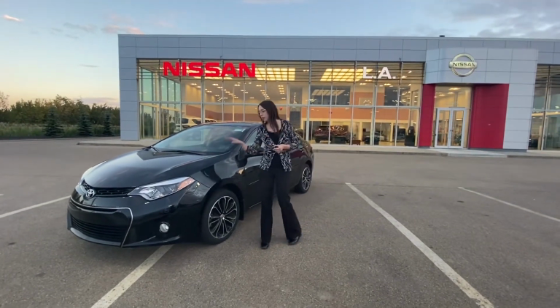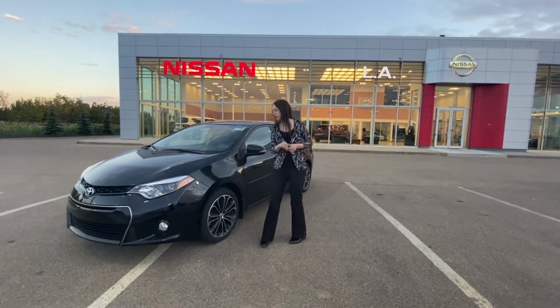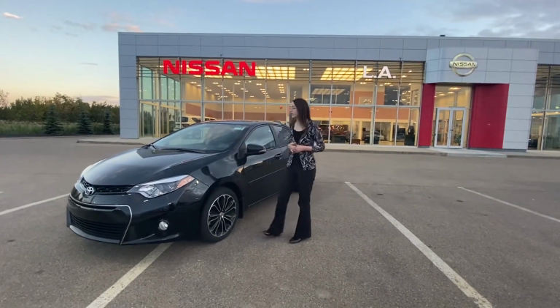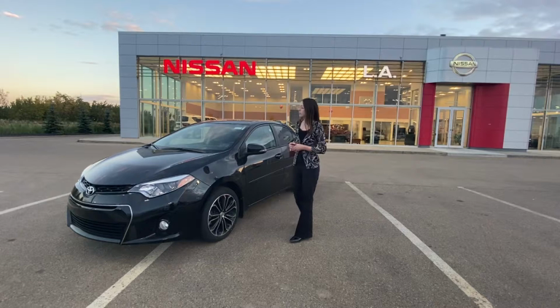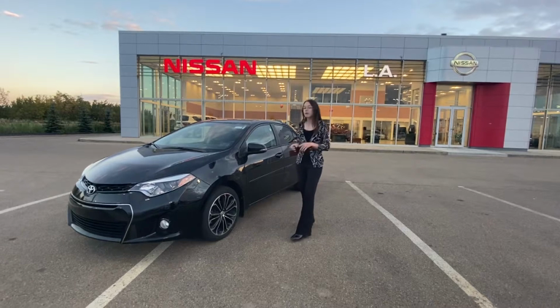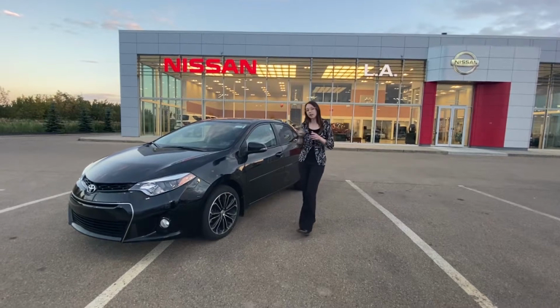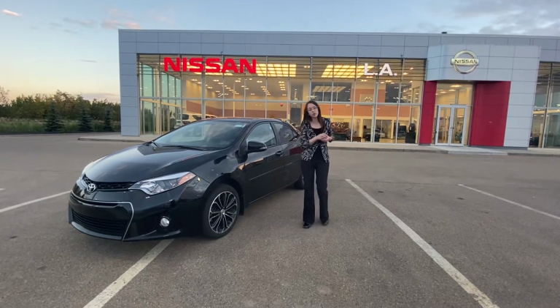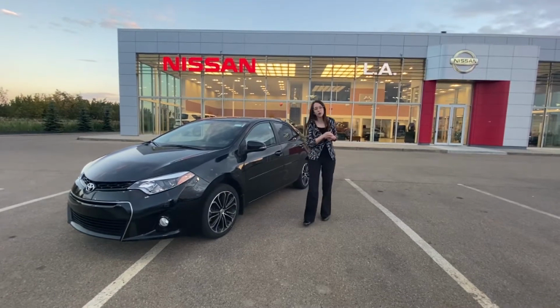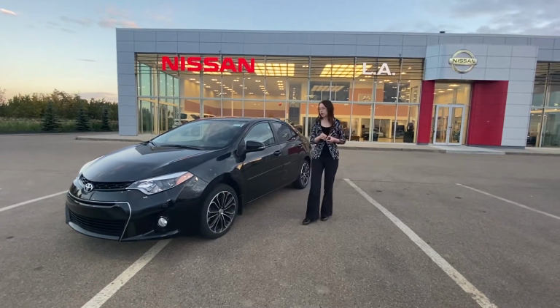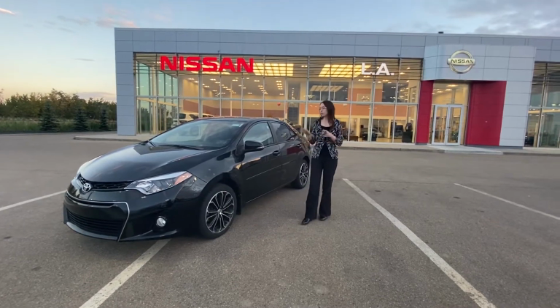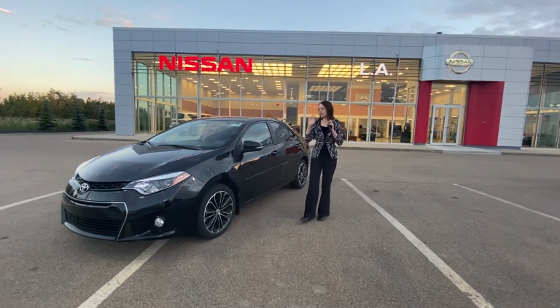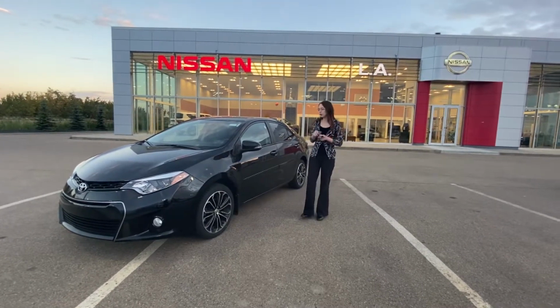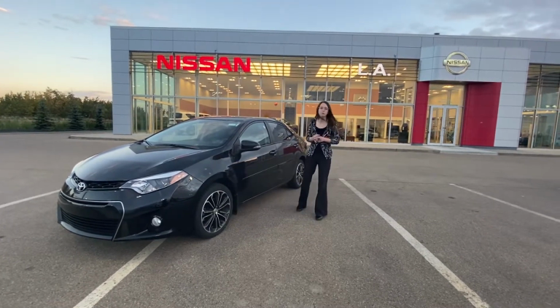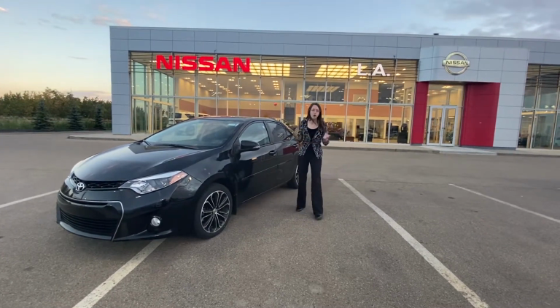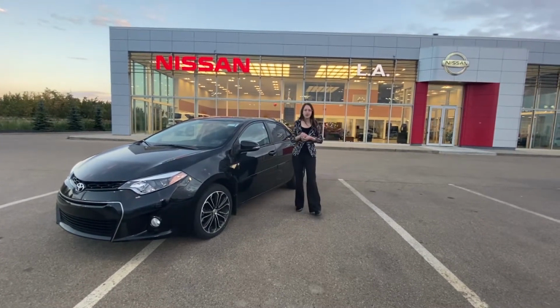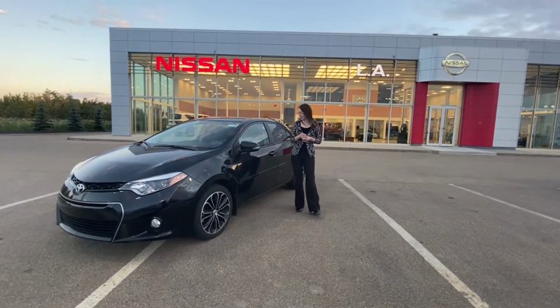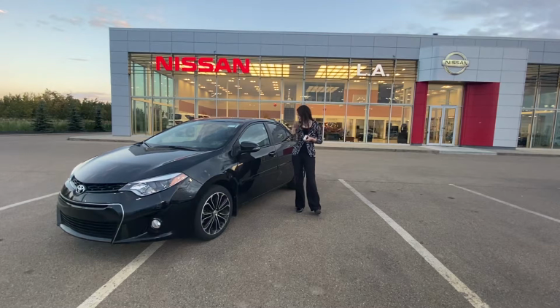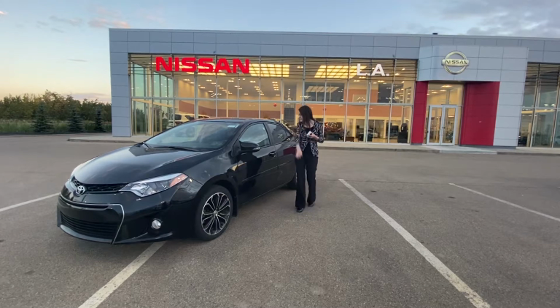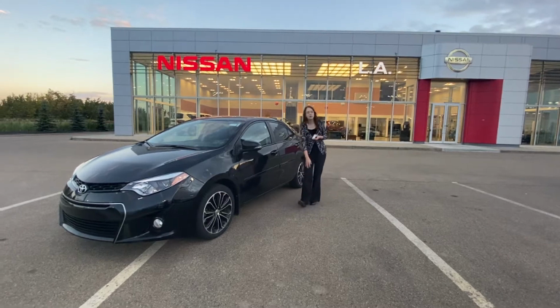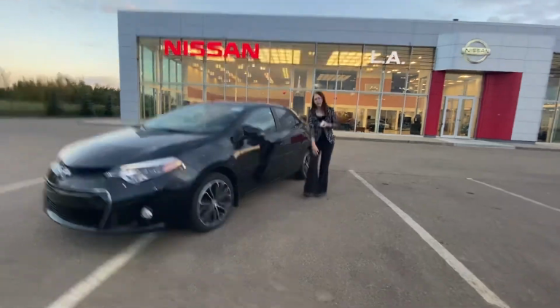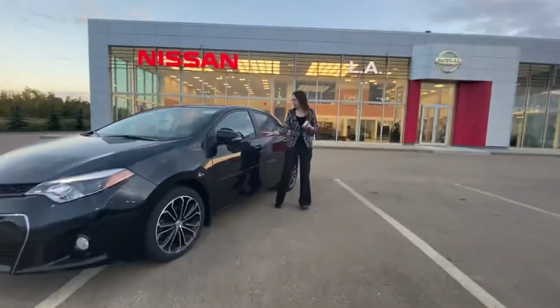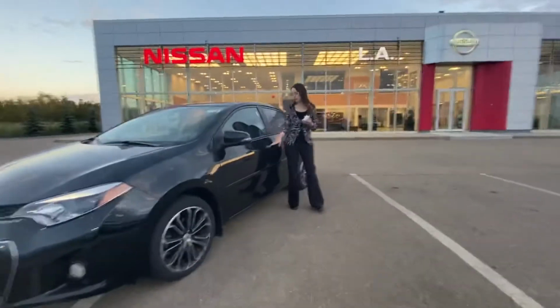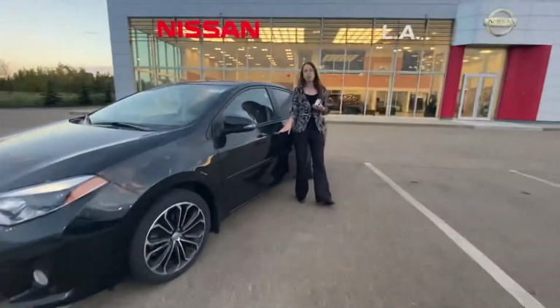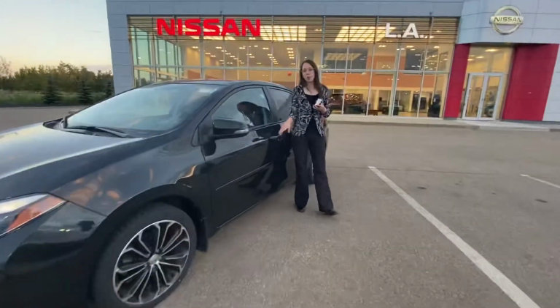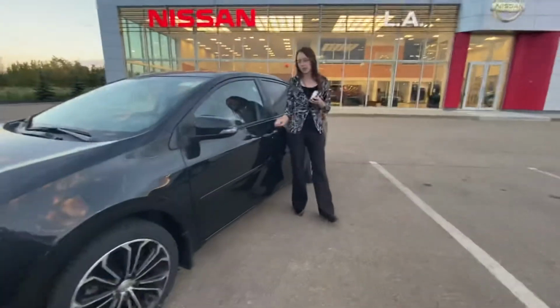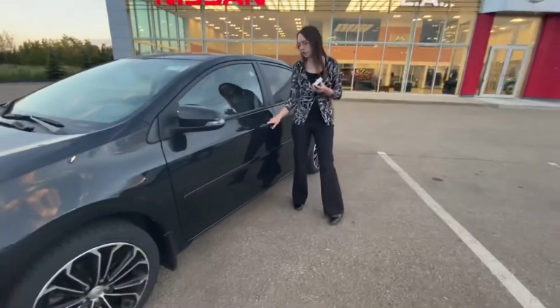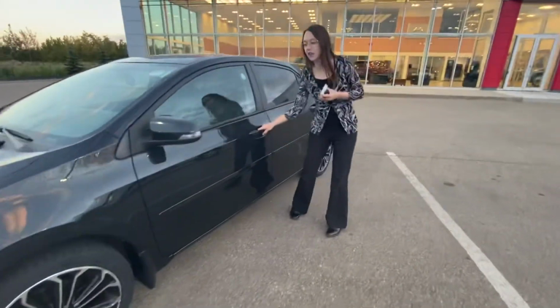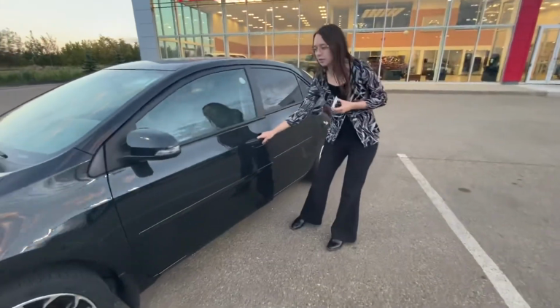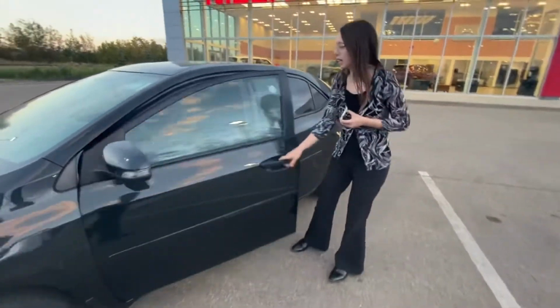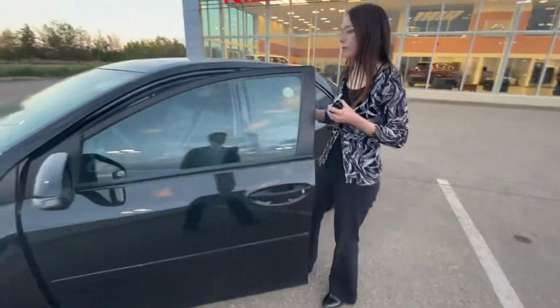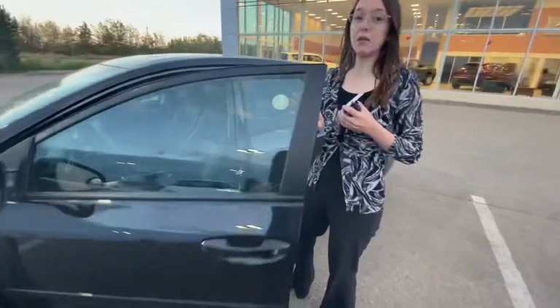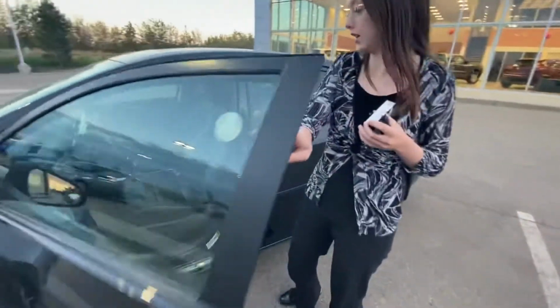Now this particular one does have the 3M already installed on the hood, which means it is totally safe from rock chips, anything like that. Follow me to the side here and you'll notice that we do have the one-touch keyless entry on the outside, making entering the vehicle a breeze.